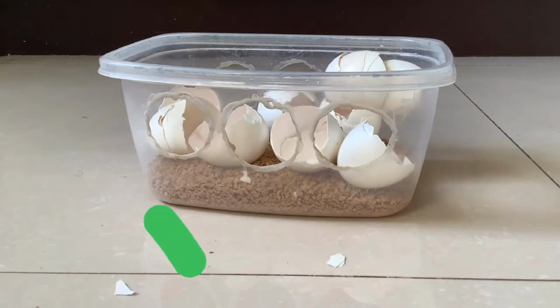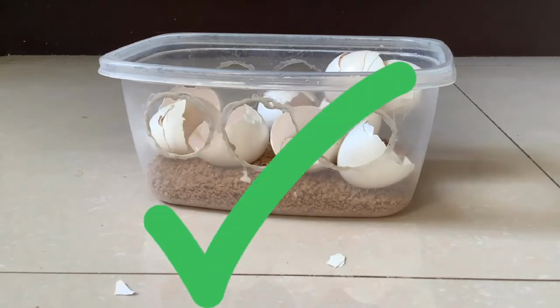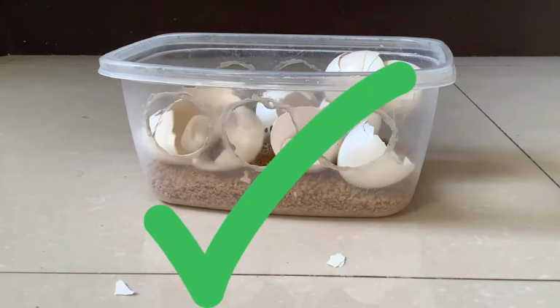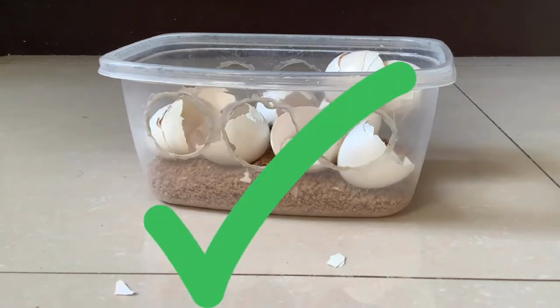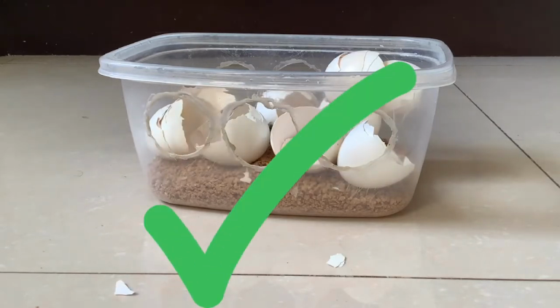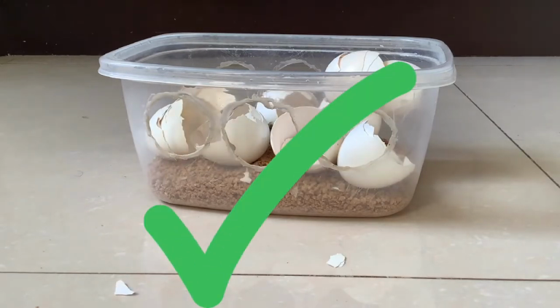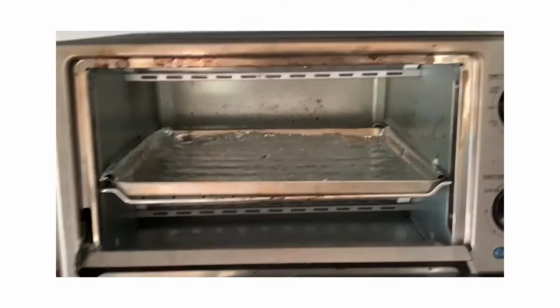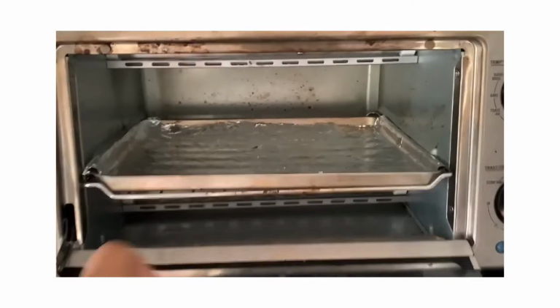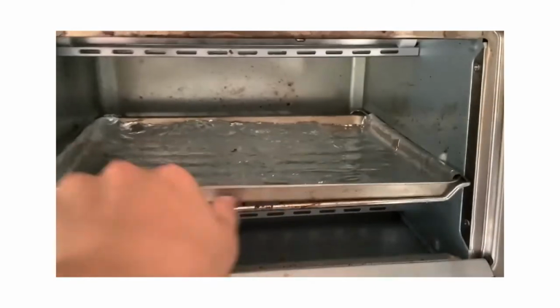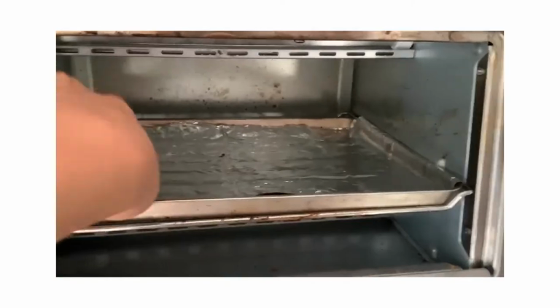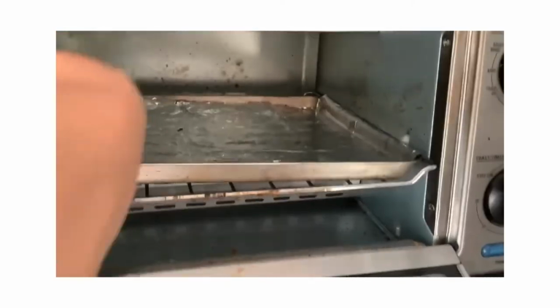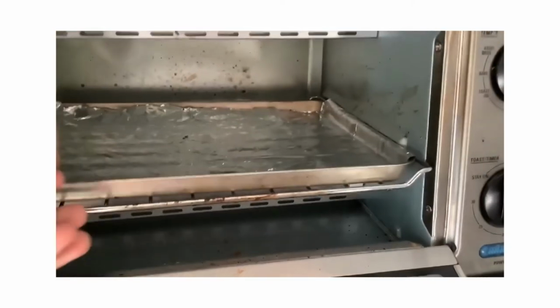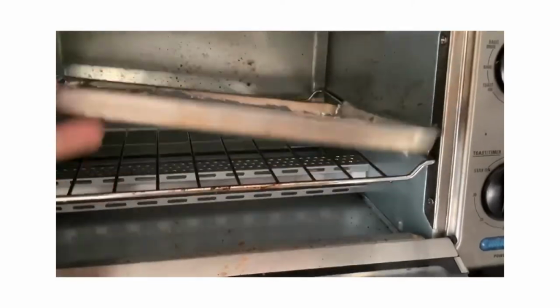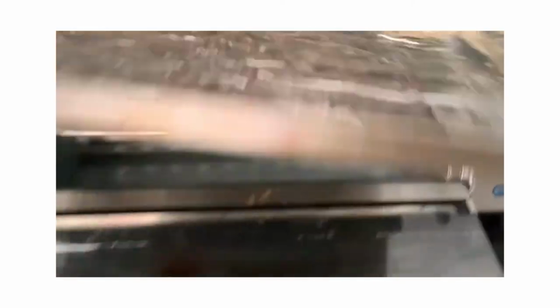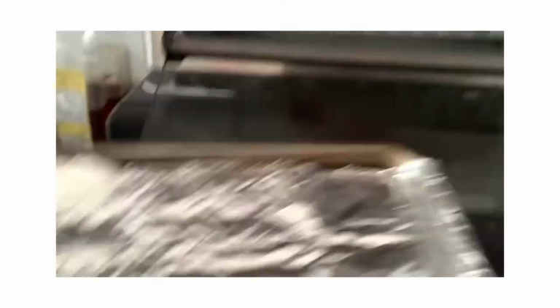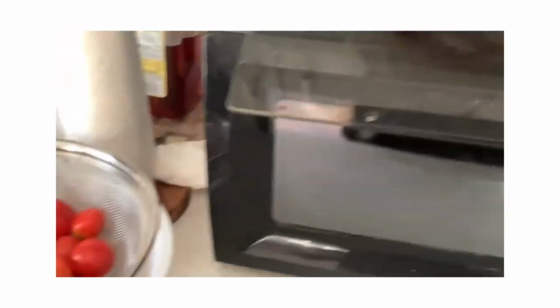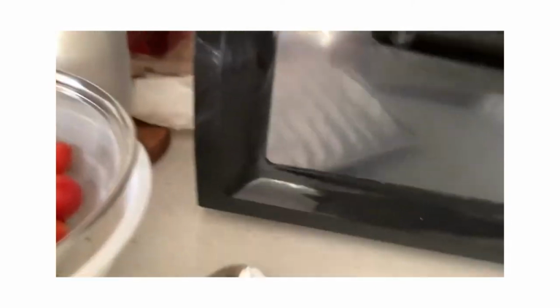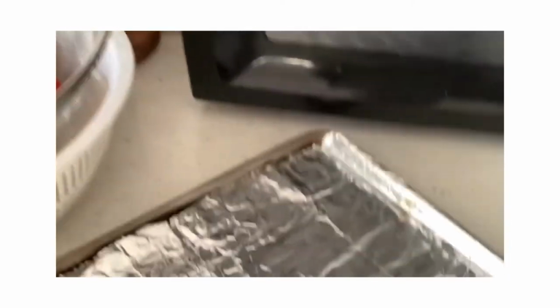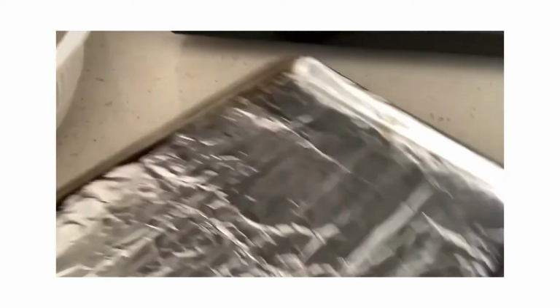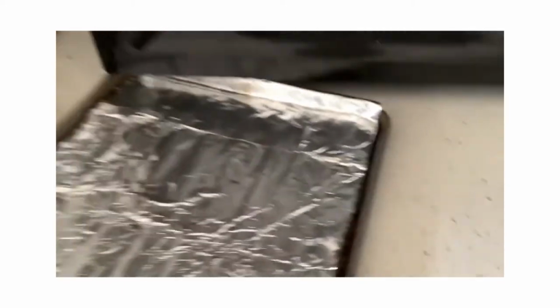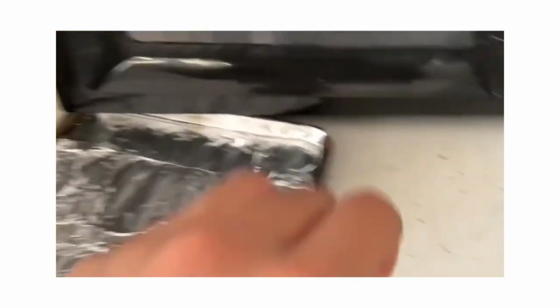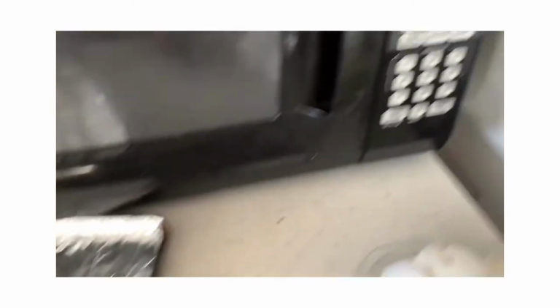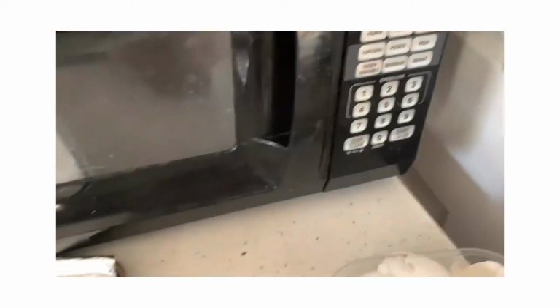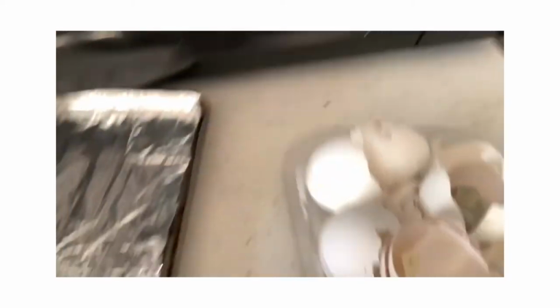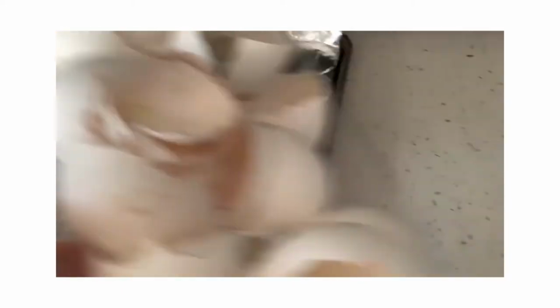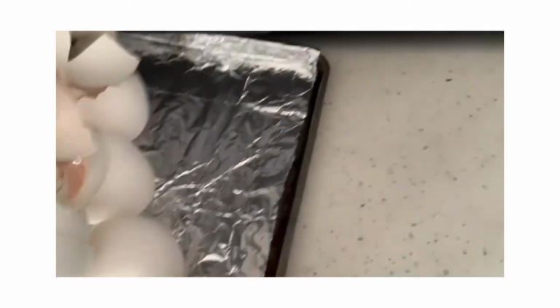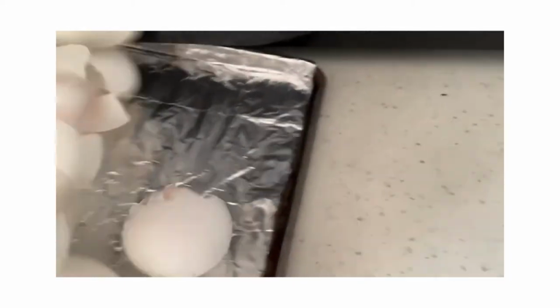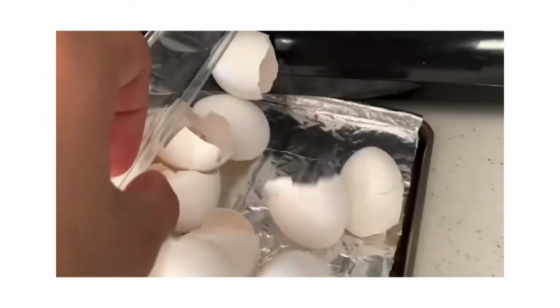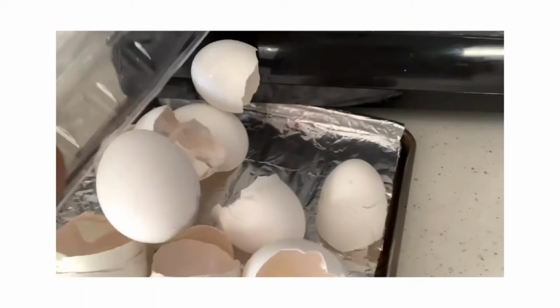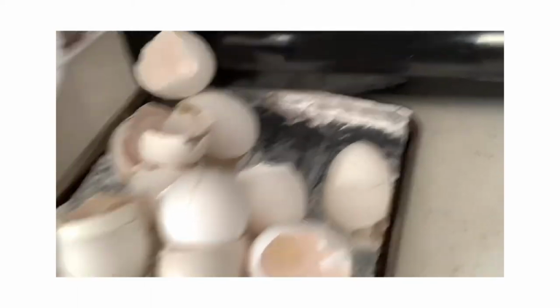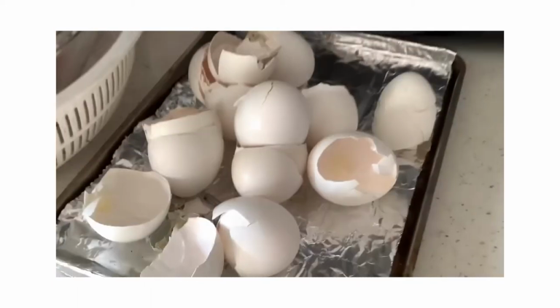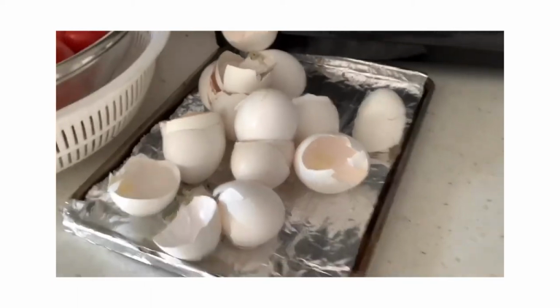The second step is to find the oven. You want to bake the eggshells to make them dry and crispy and to get rid of bacteria. Here's how to bake the eggshells.